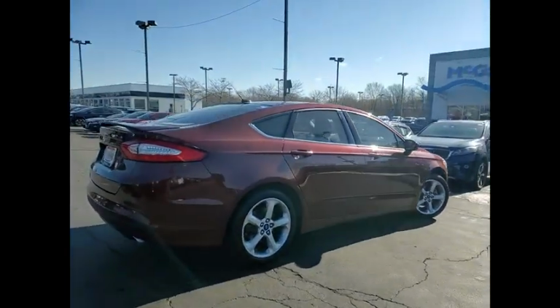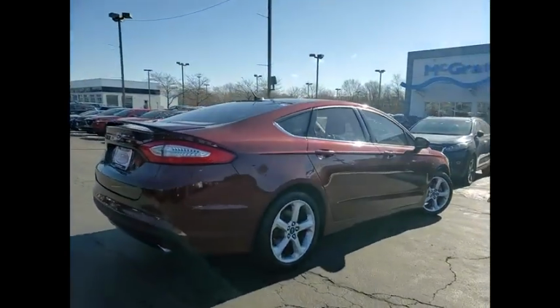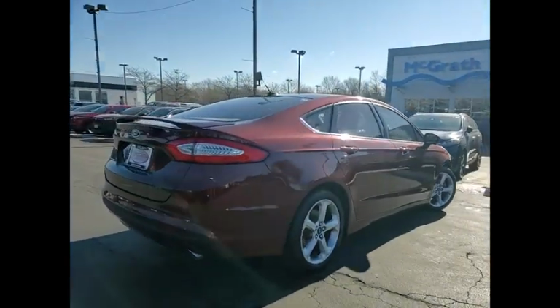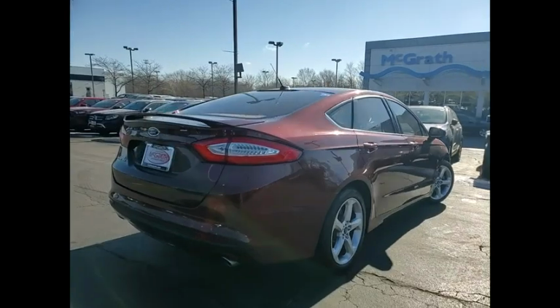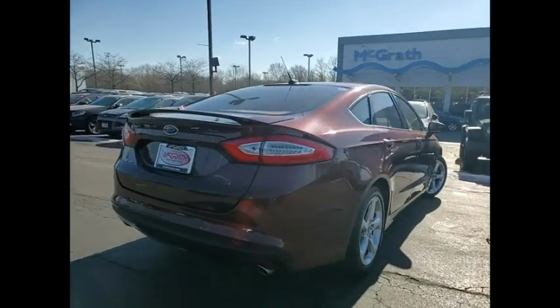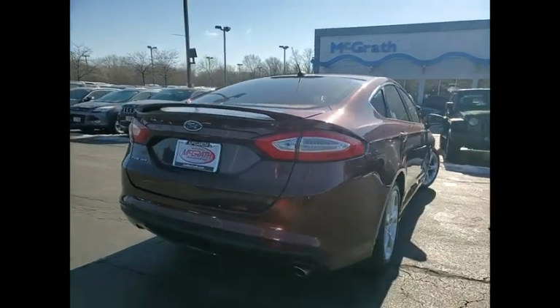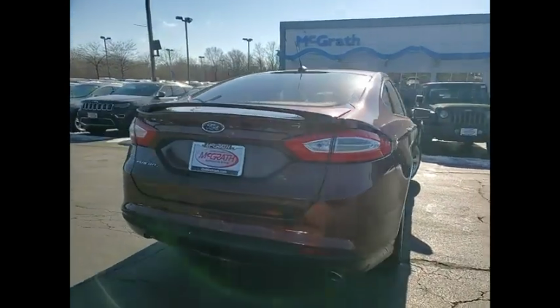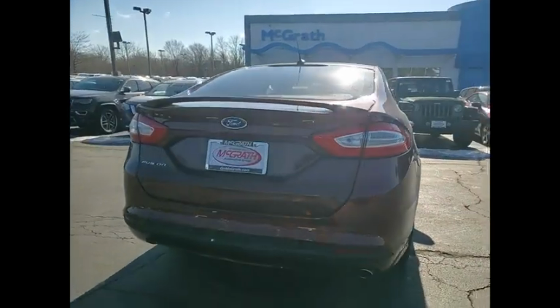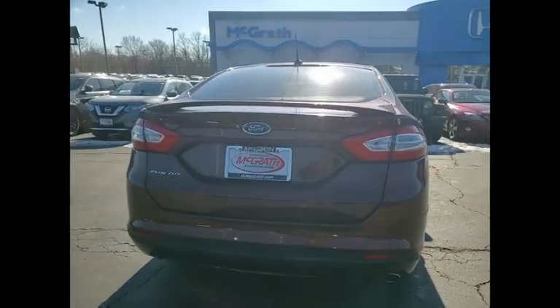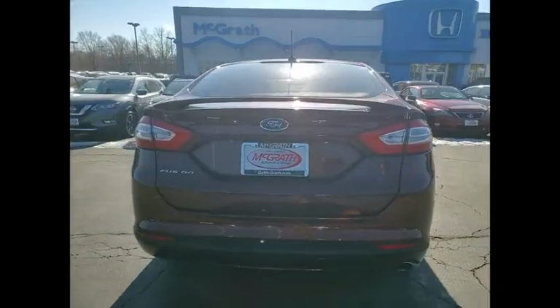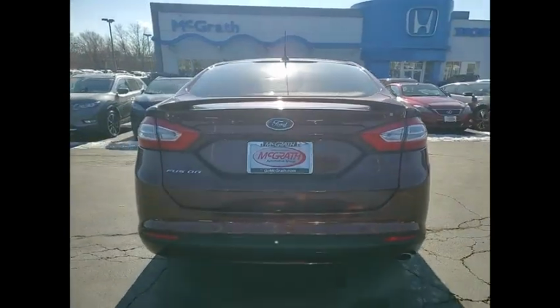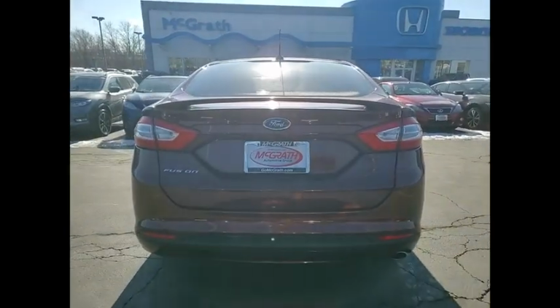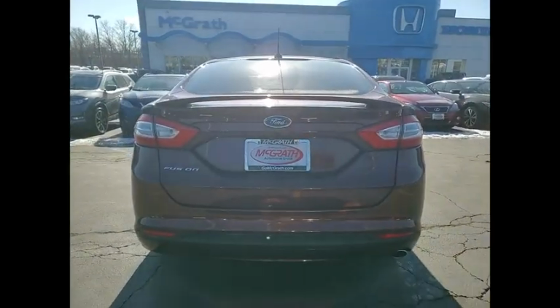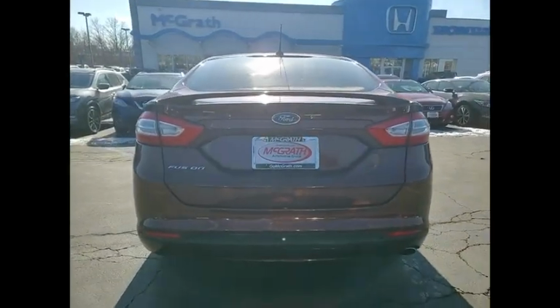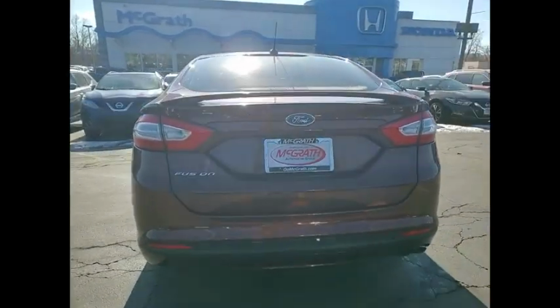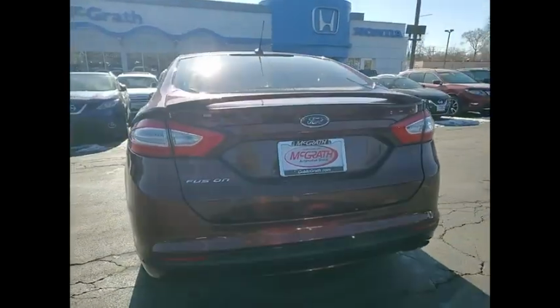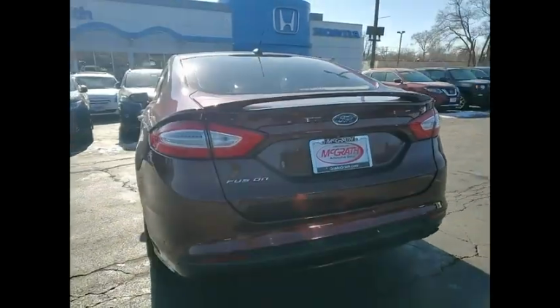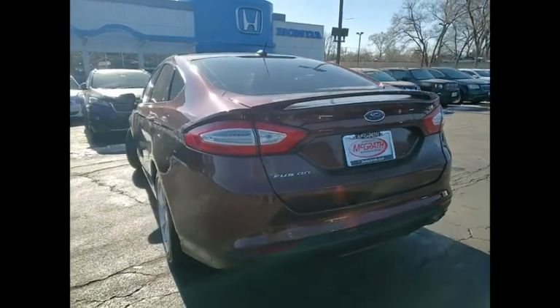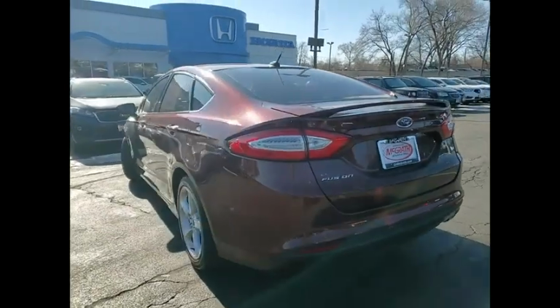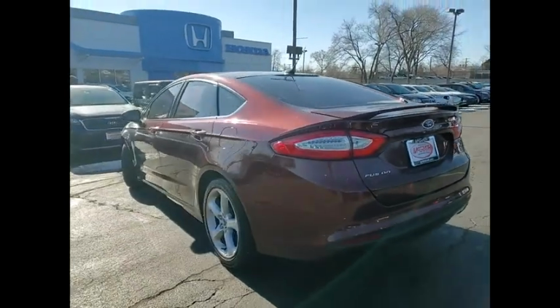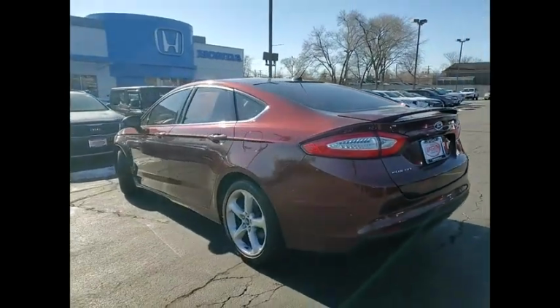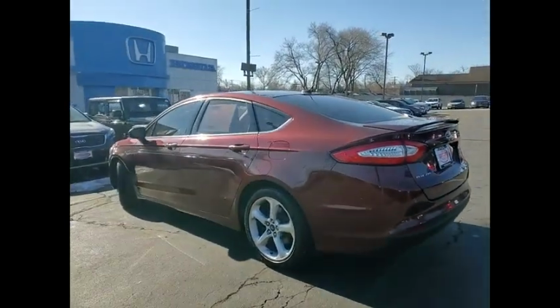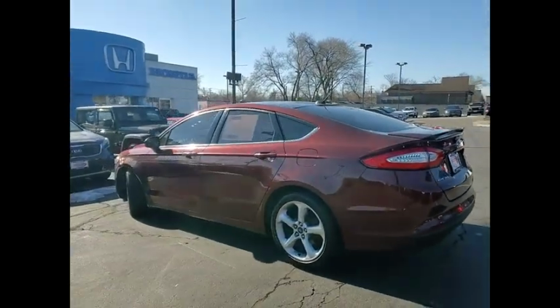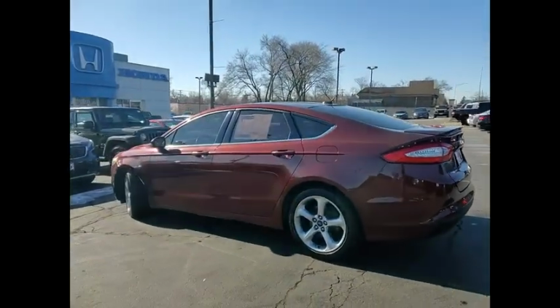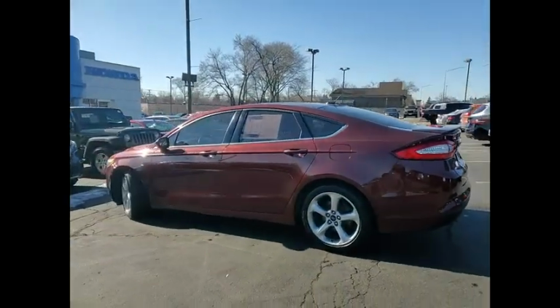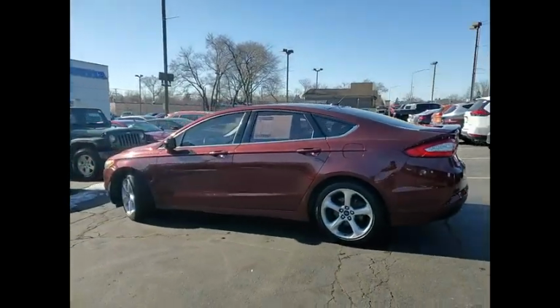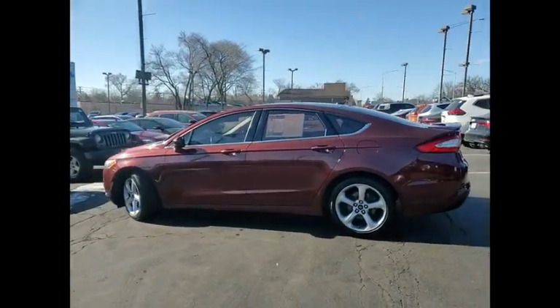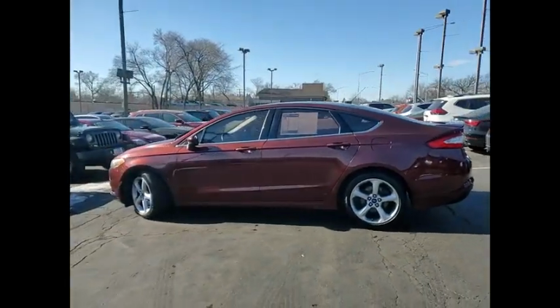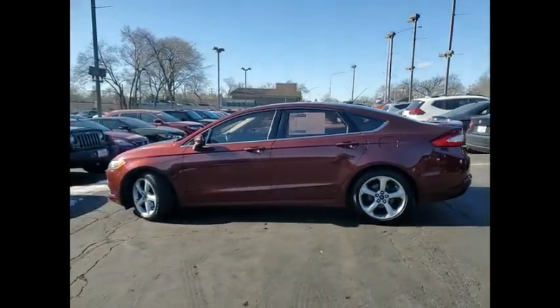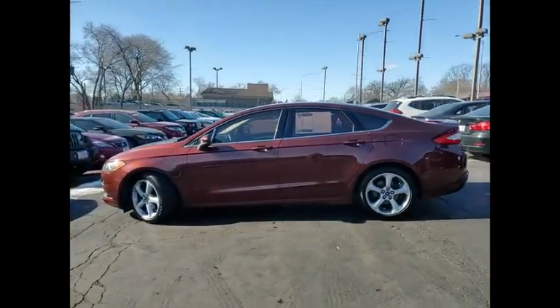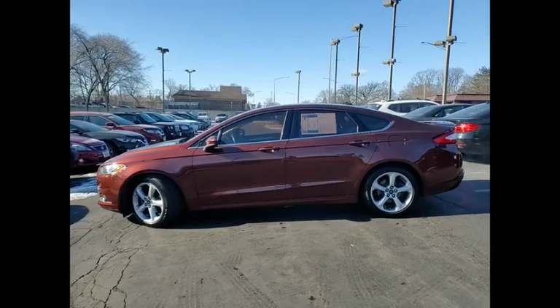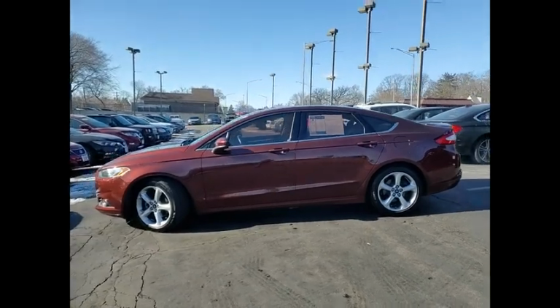Tire pressure monitor, aluminum wheels, brake assist, traction control, stability control, daytime running lights, engine immobilizer, four-wheel disc brakes, driver illuminated vanity mirror.